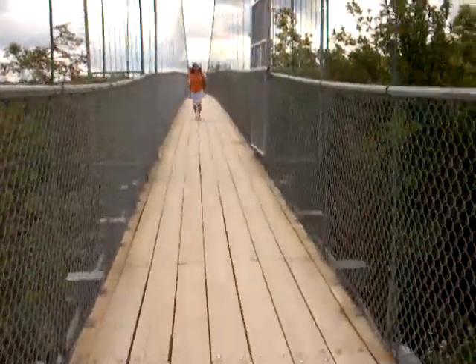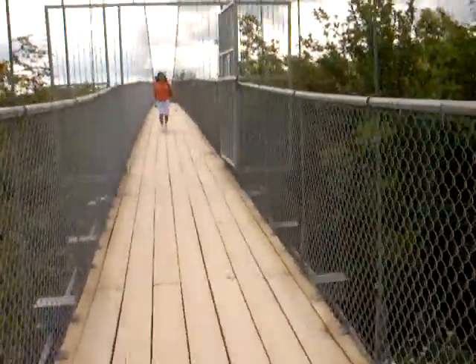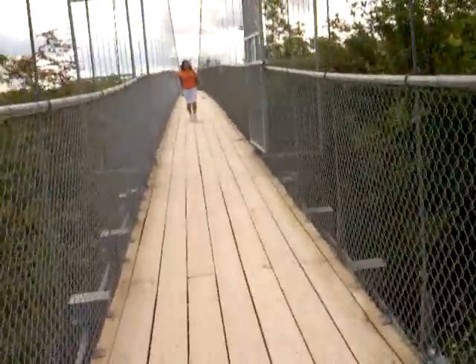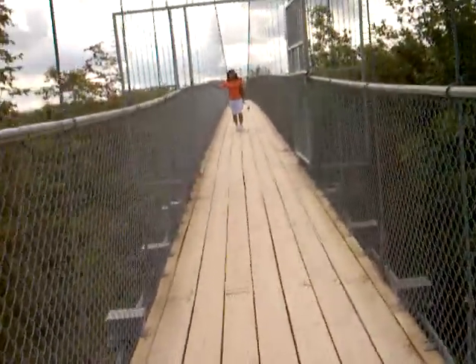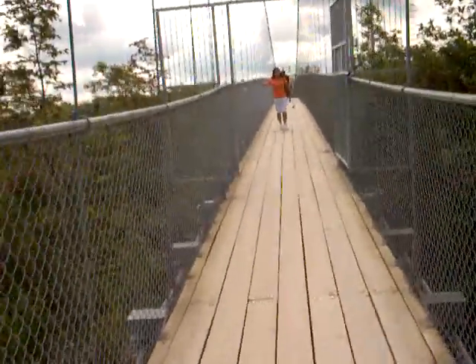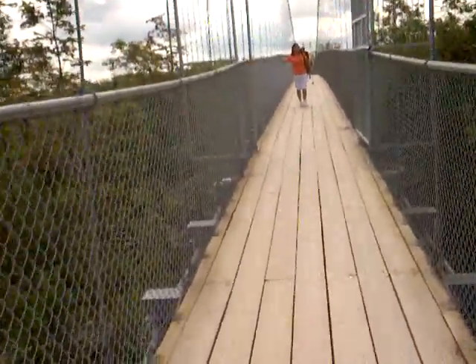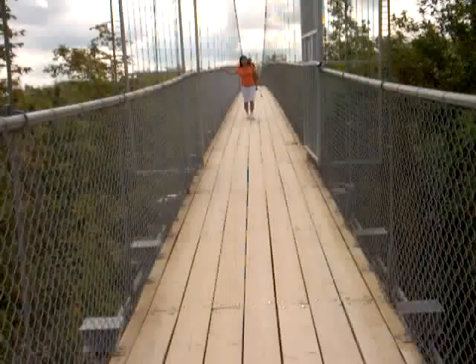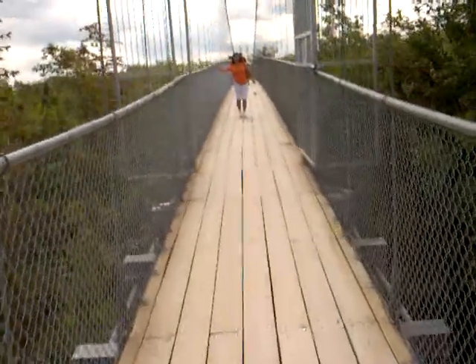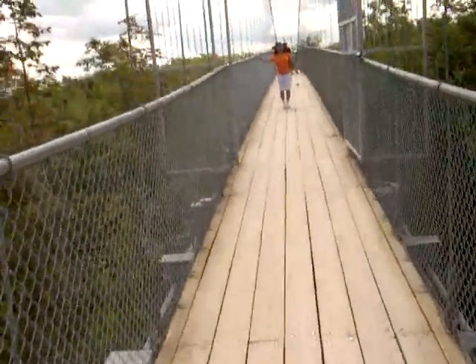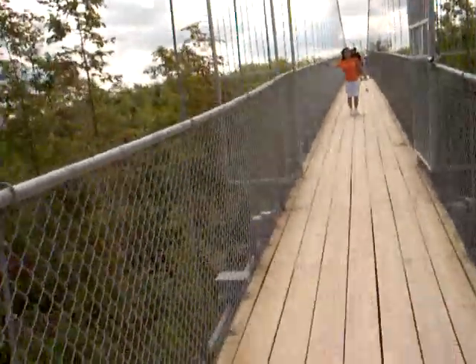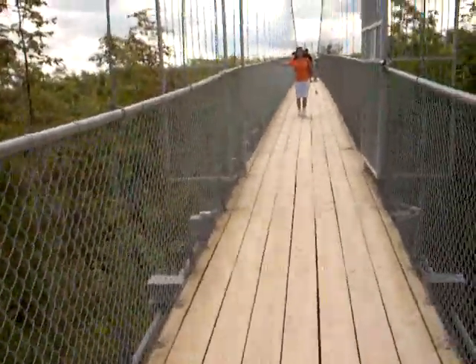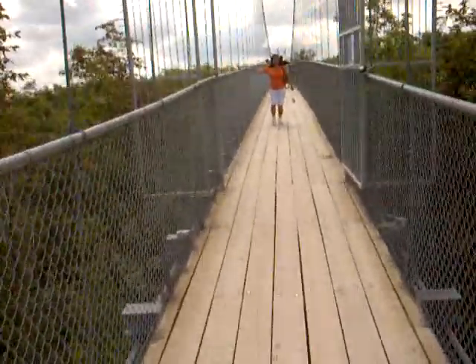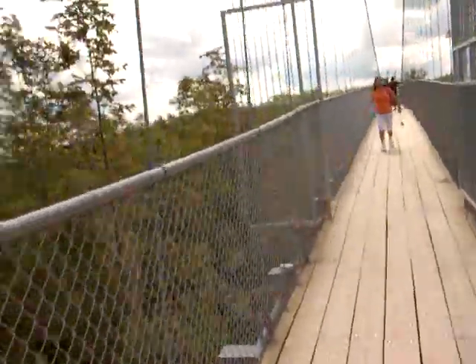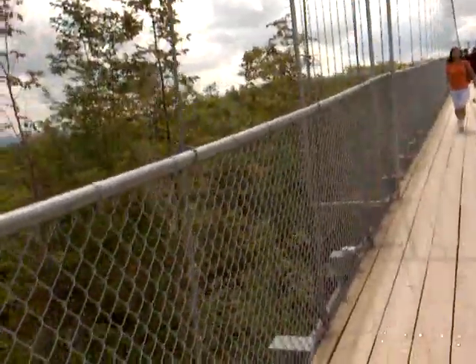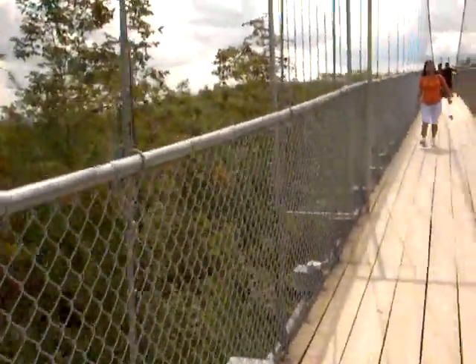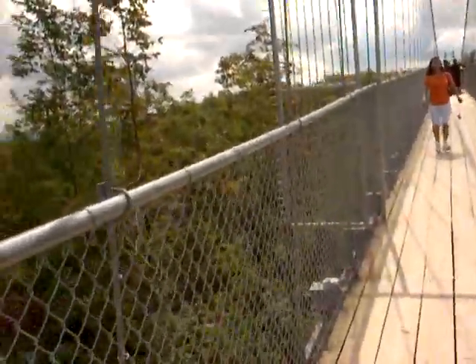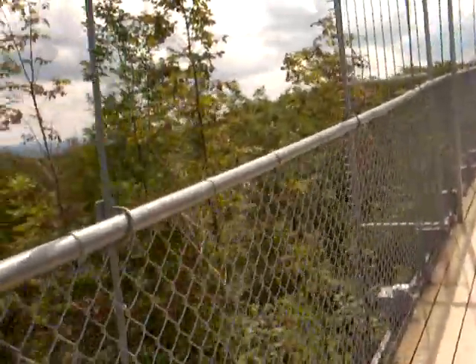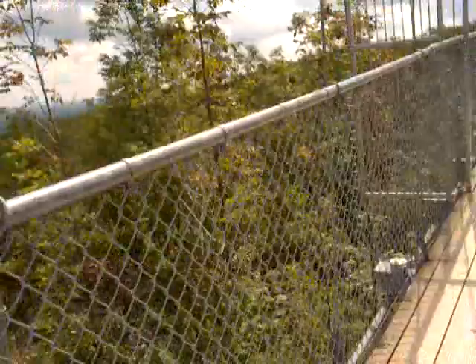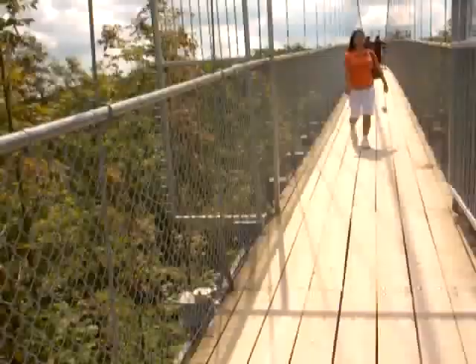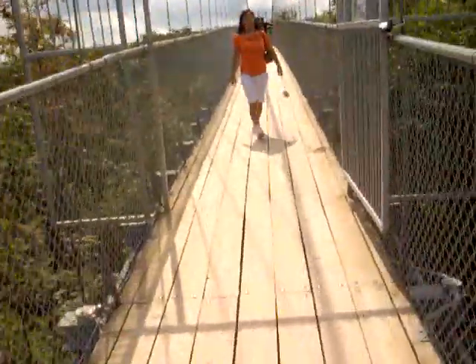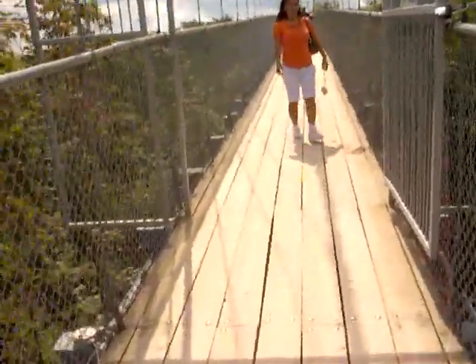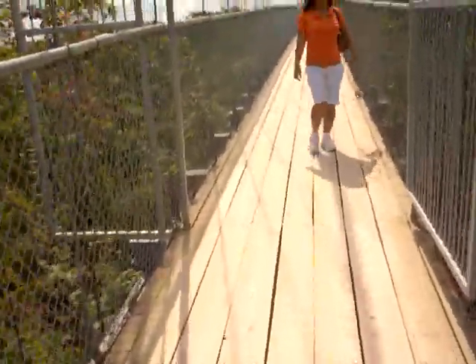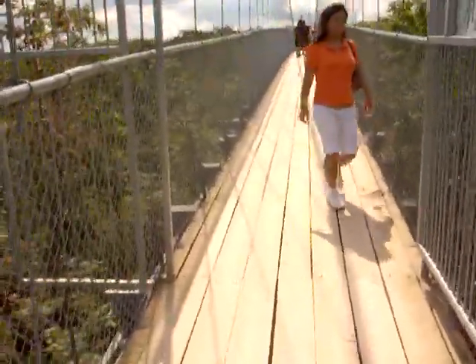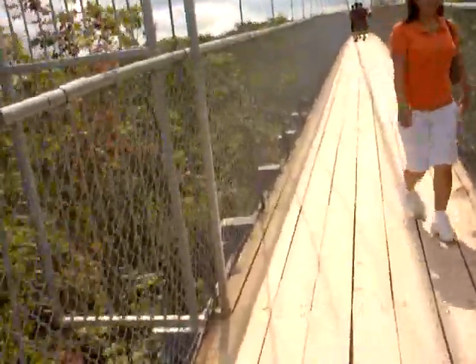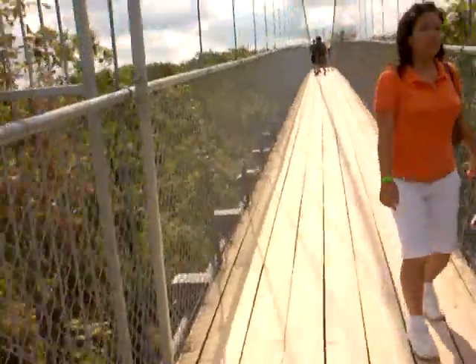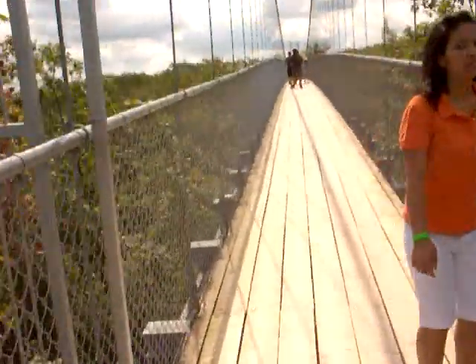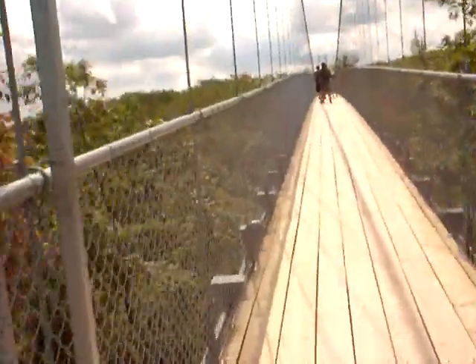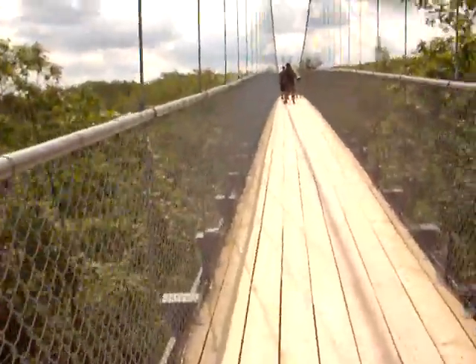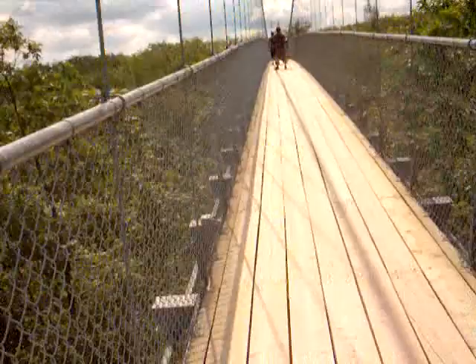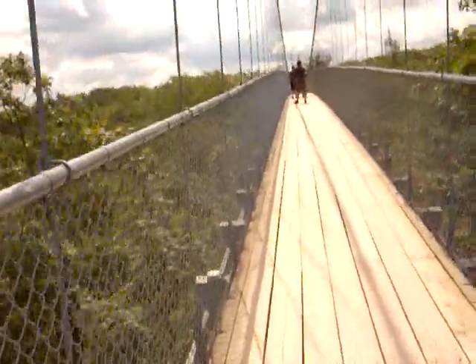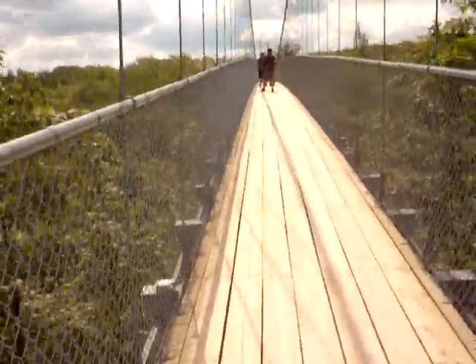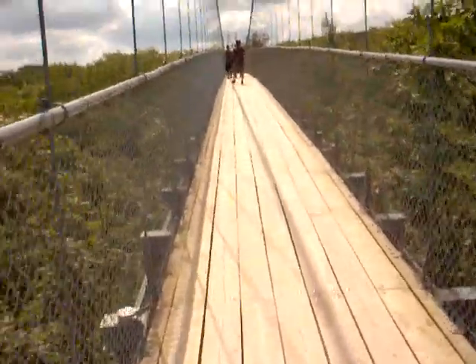So this is the bridge right here and we are entering the bridge. It's shaking right now, so I'm going to try to go in the middle and show you more scenery from the middle.